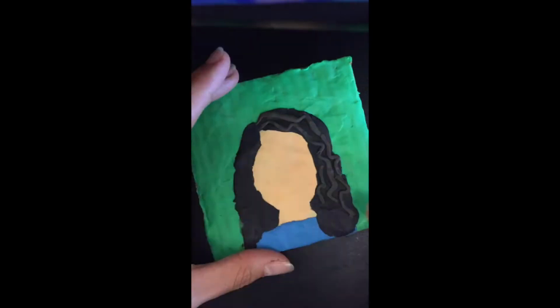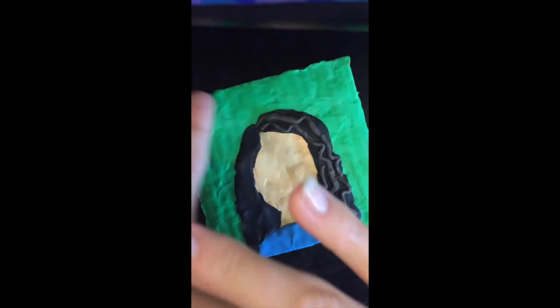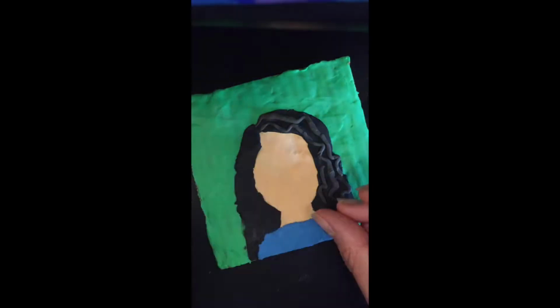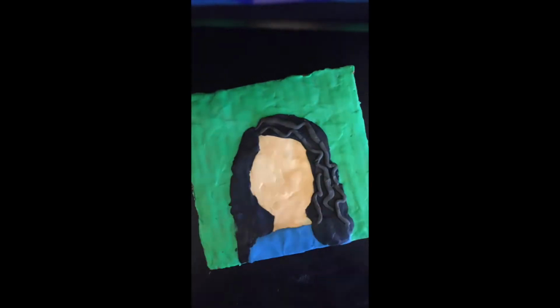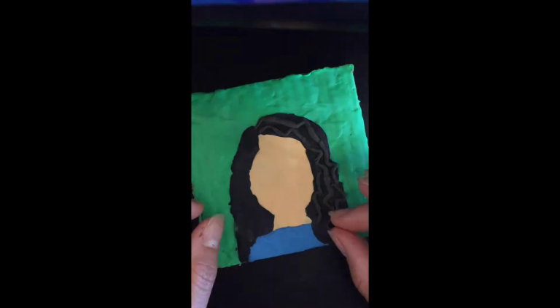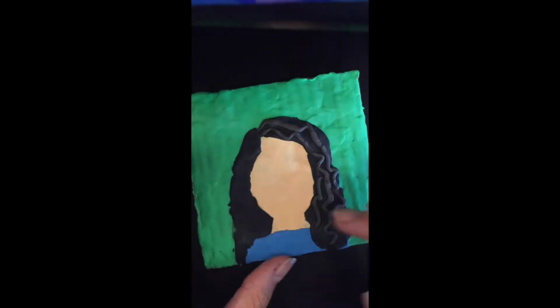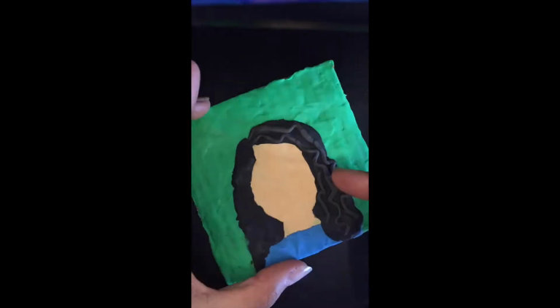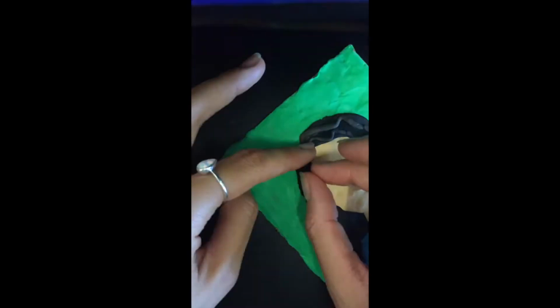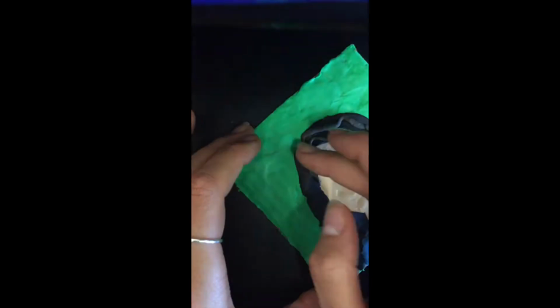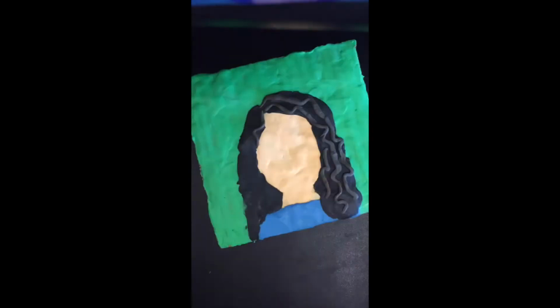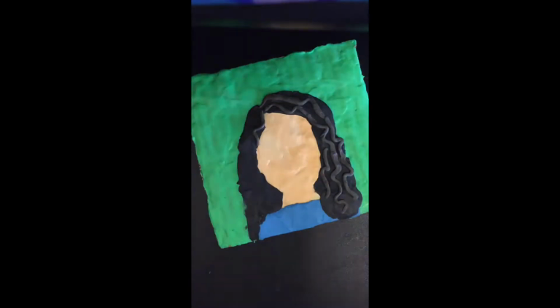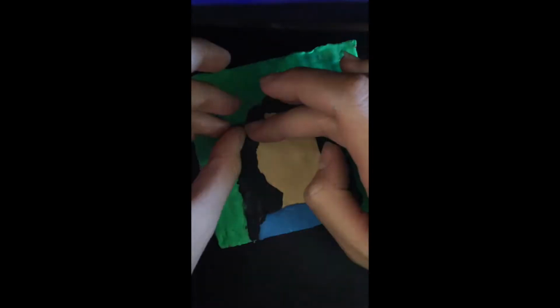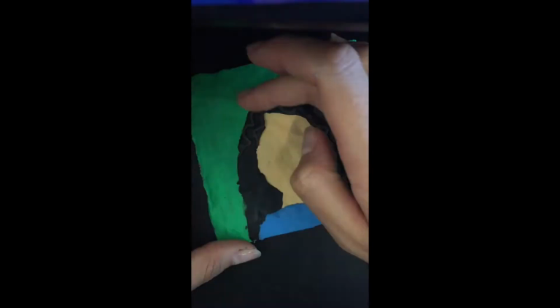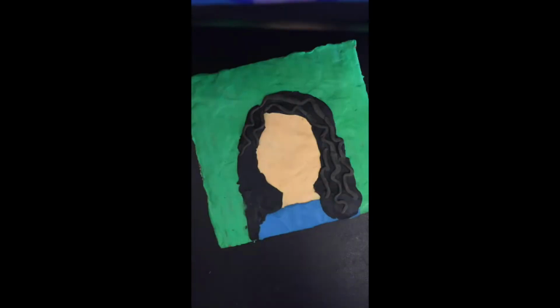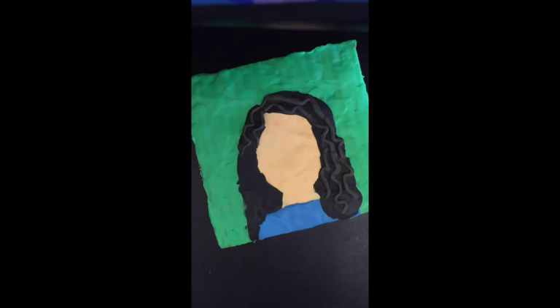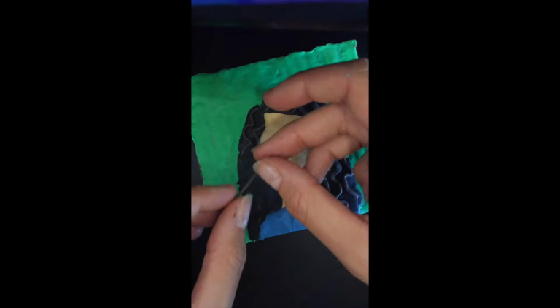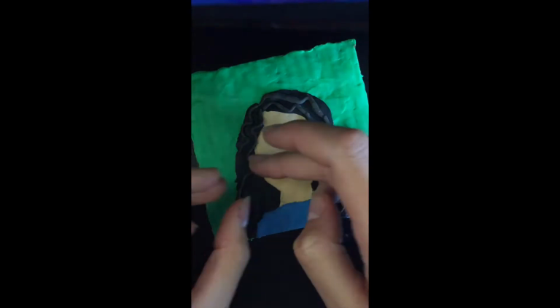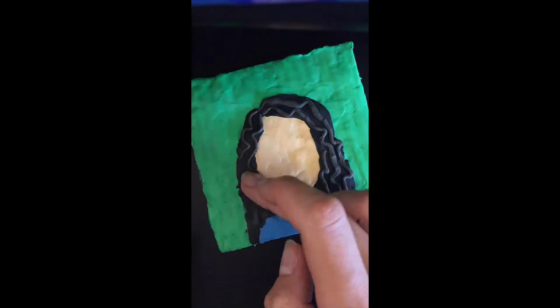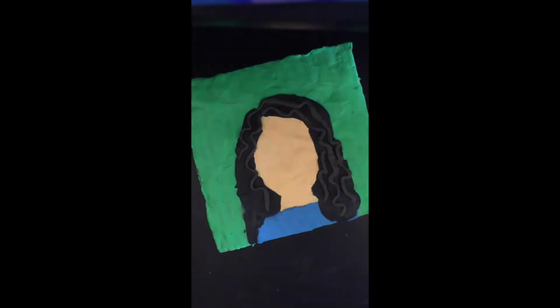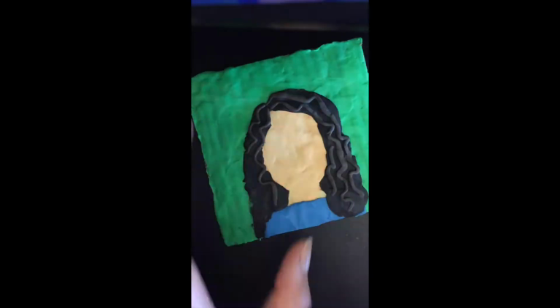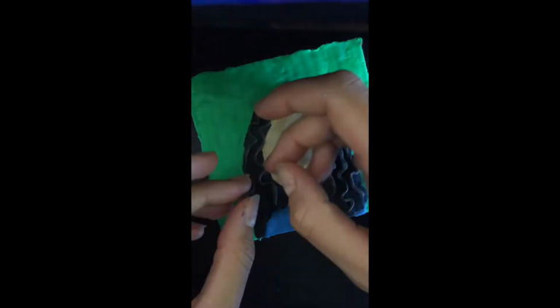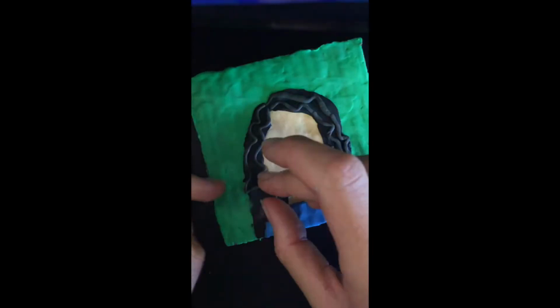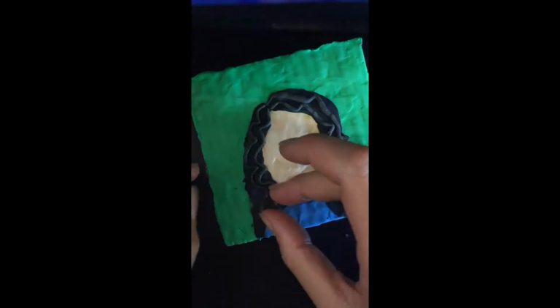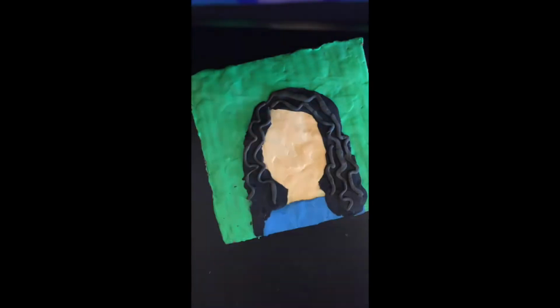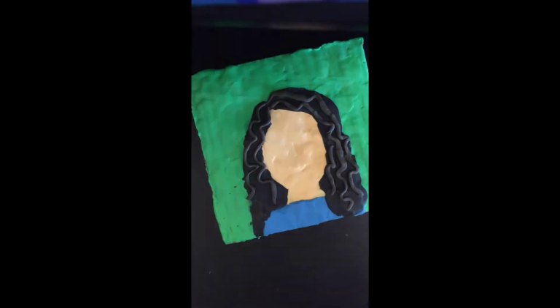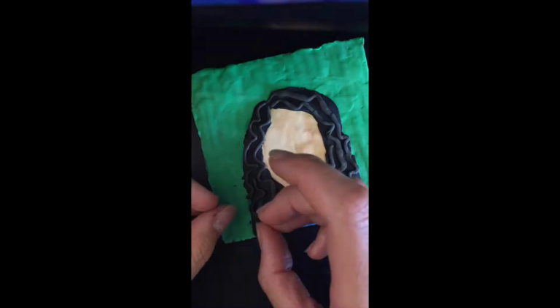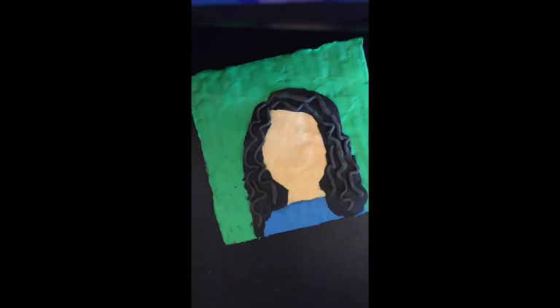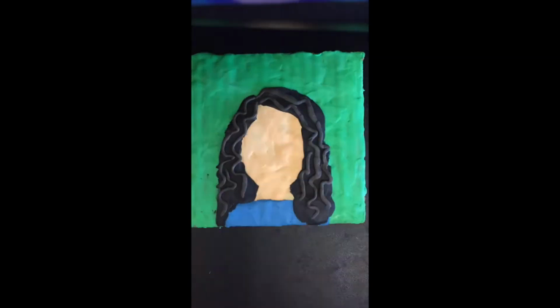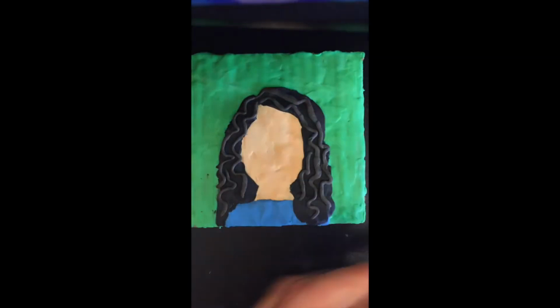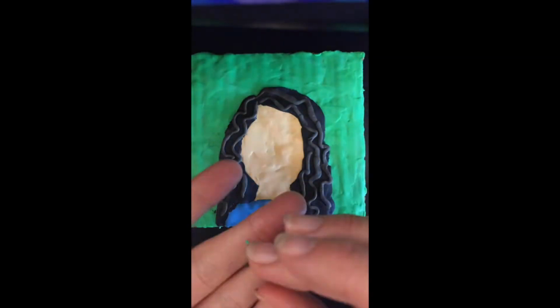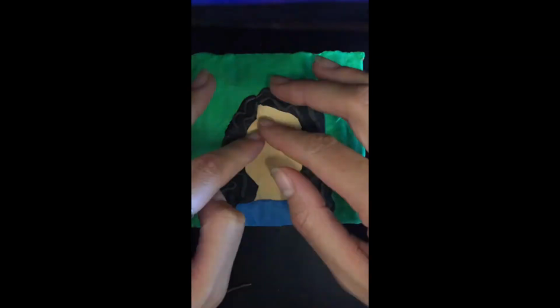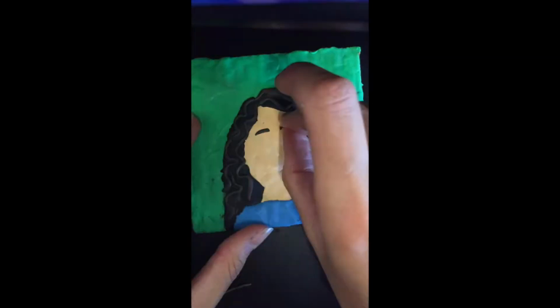Then we are going to start on the eyes. Don't forget you need the white of the eye, the coloured part of the eye, the iris, and the black pupil in the centre.